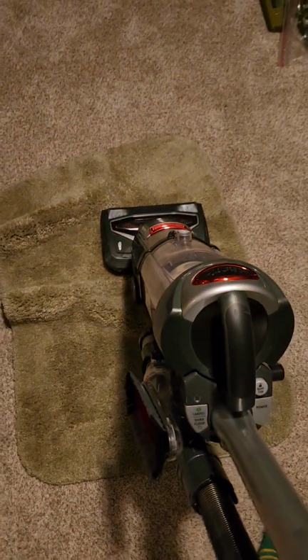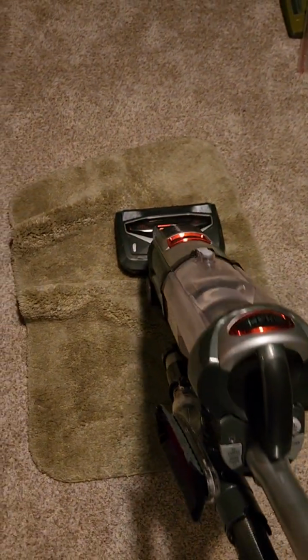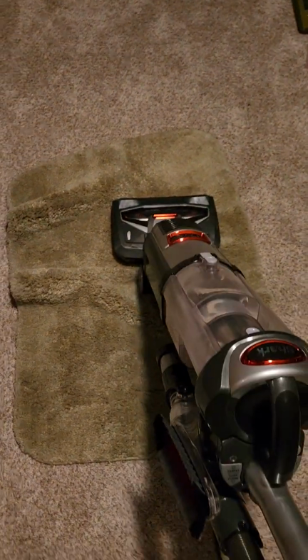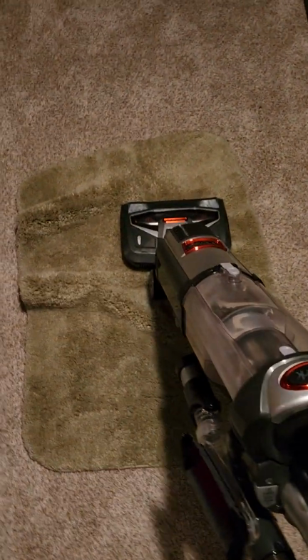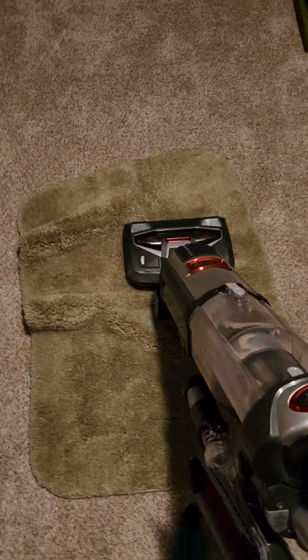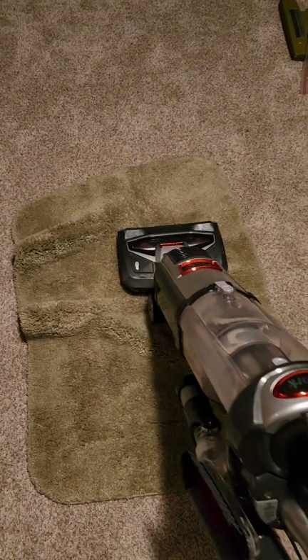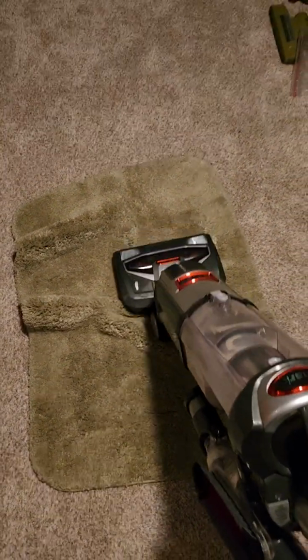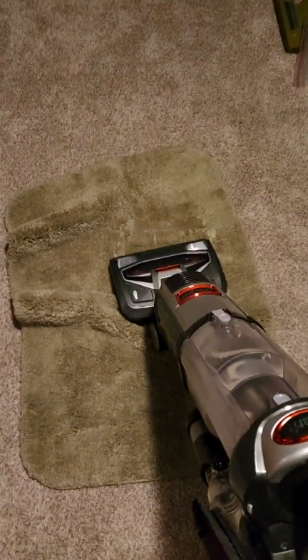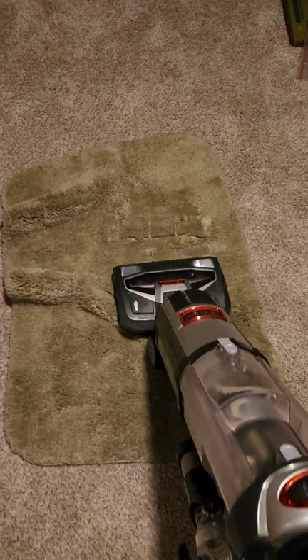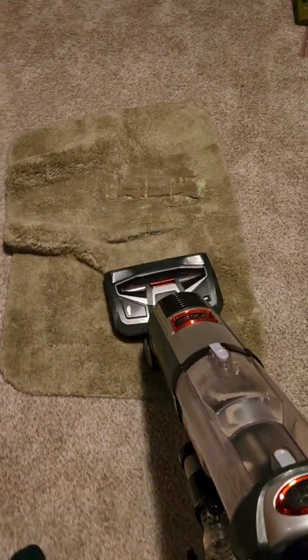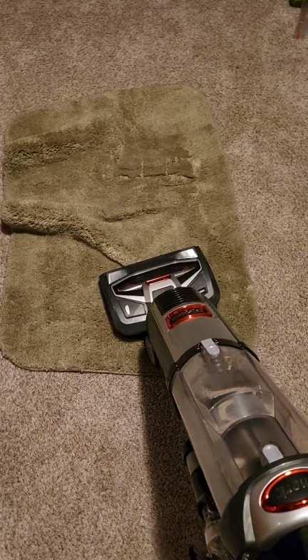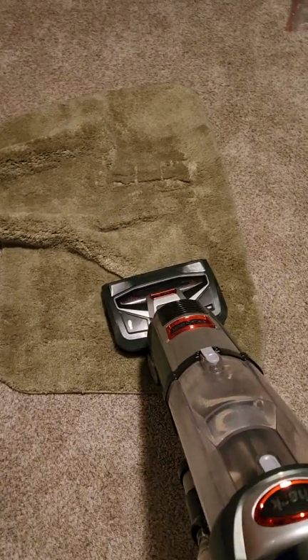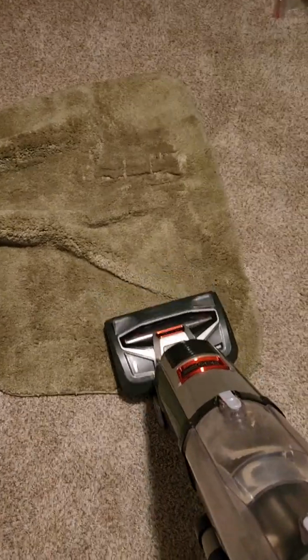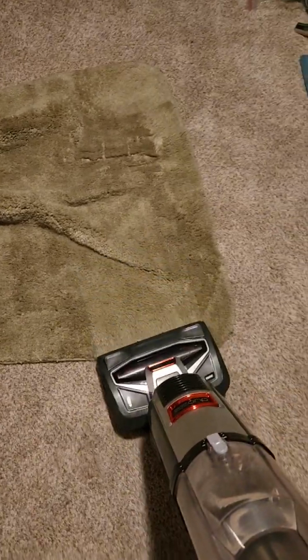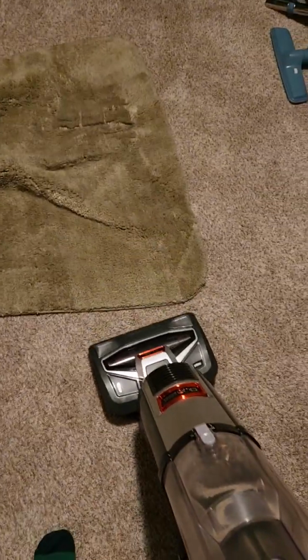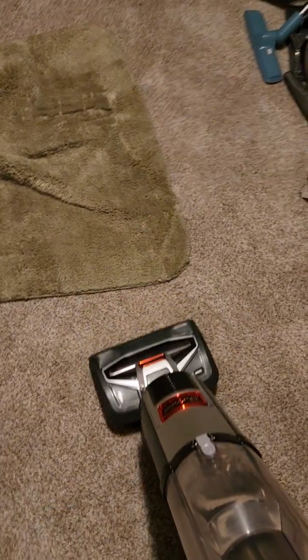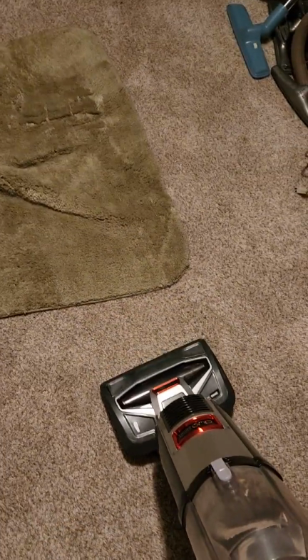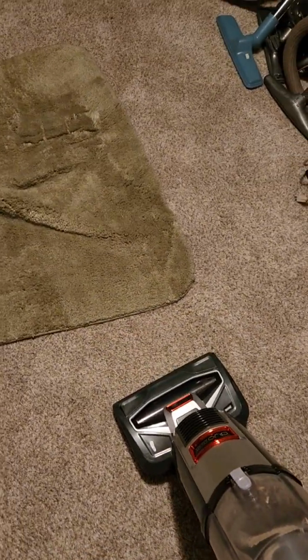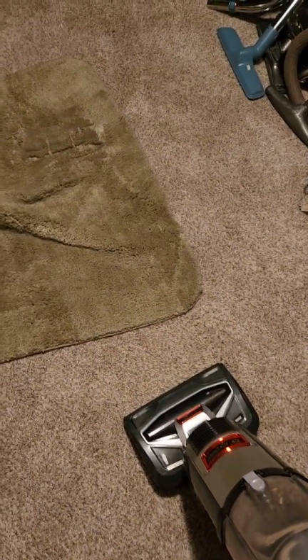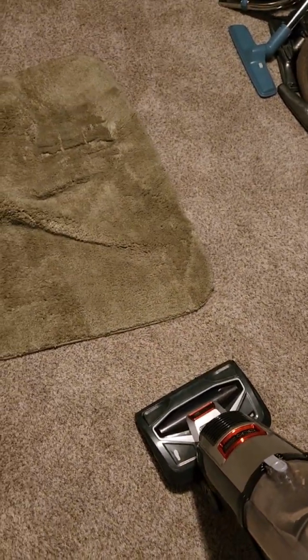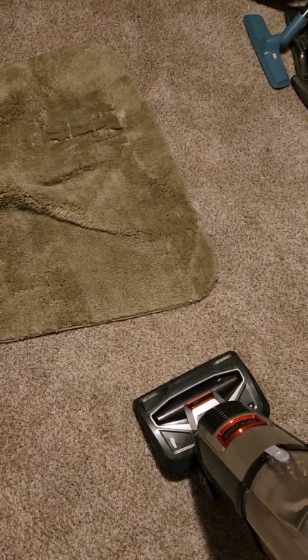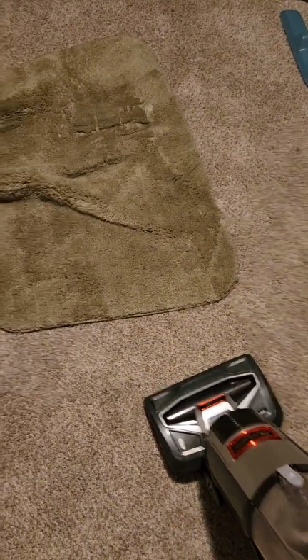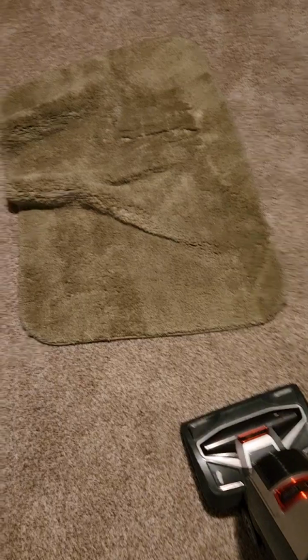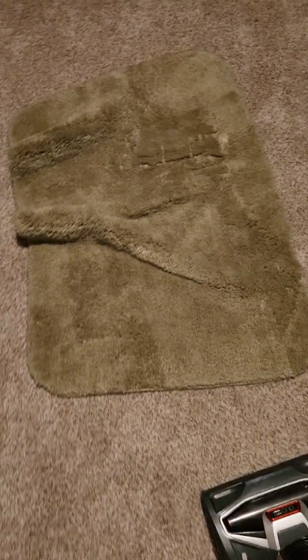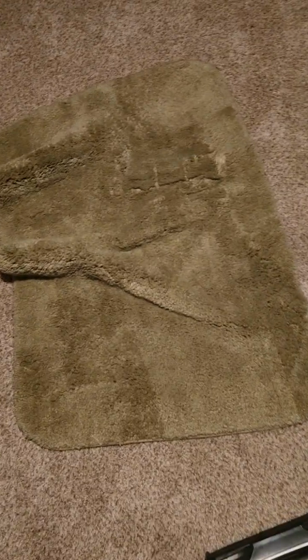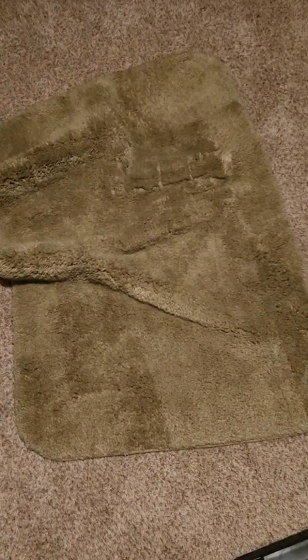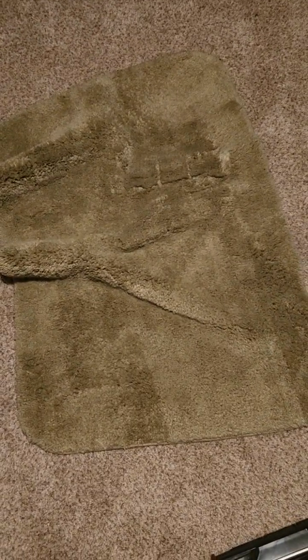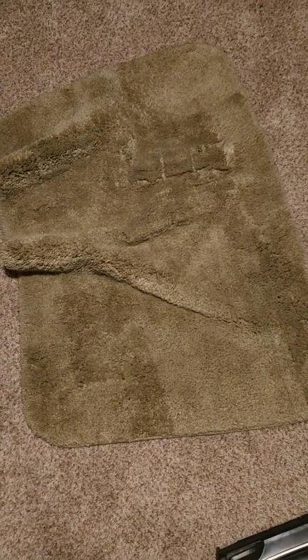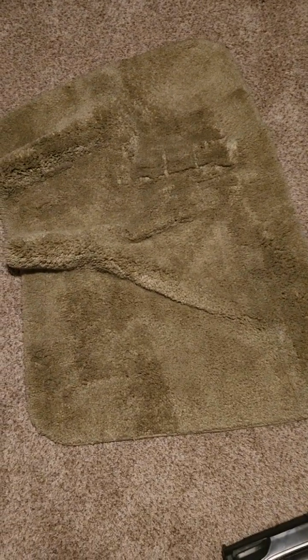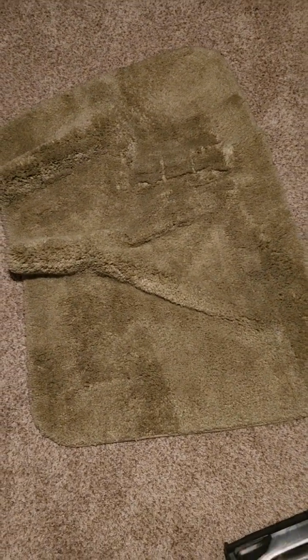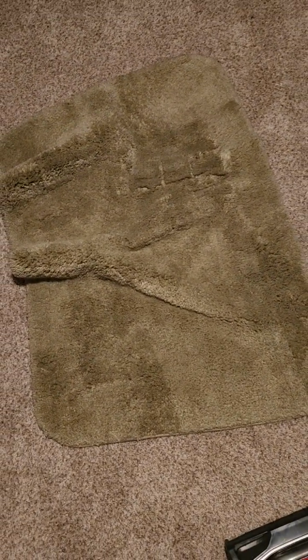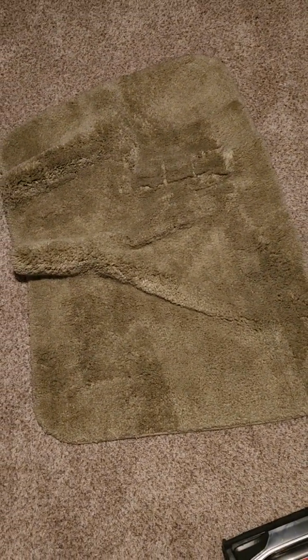Well, not exactly as I expected, because I was expecting the rug to get caught in the brush roller, in order to show people how strong it can actually be for a vacuum cleaner with a brush roller spinning.